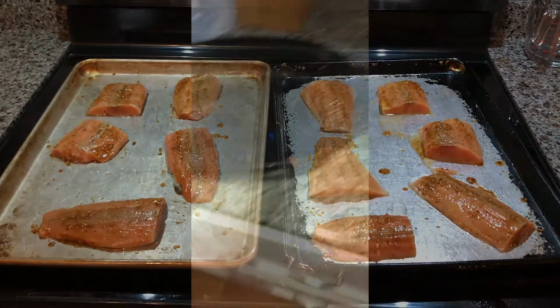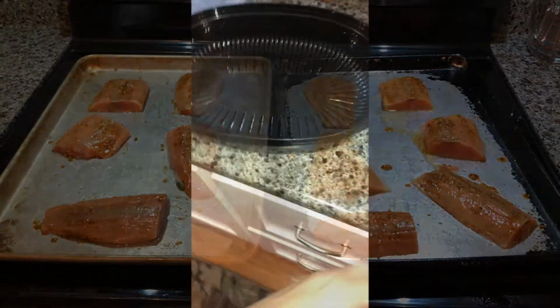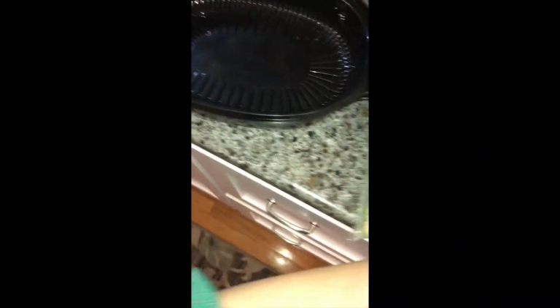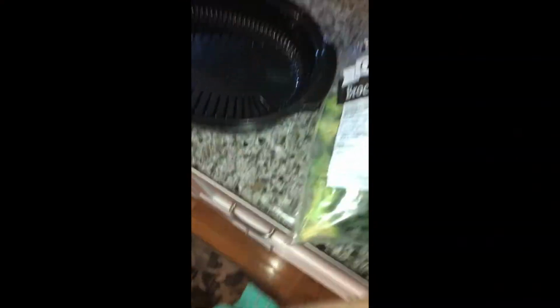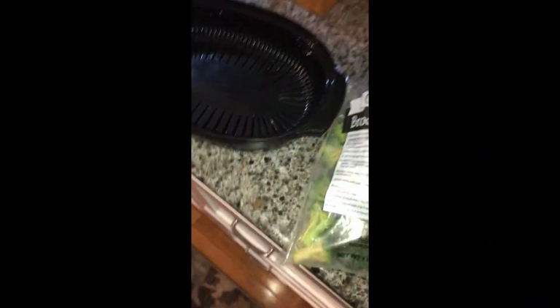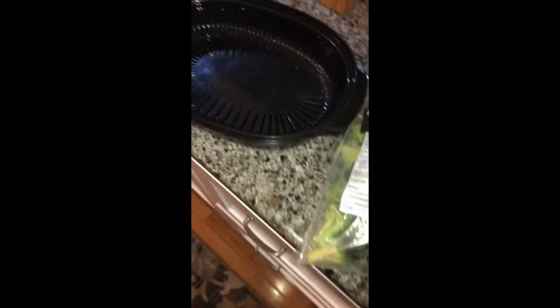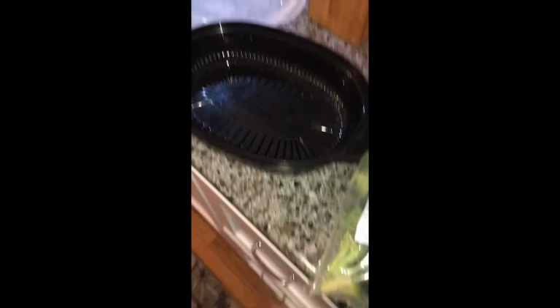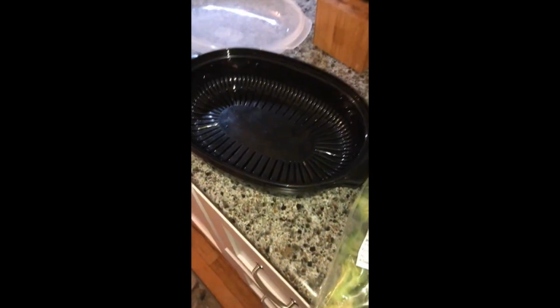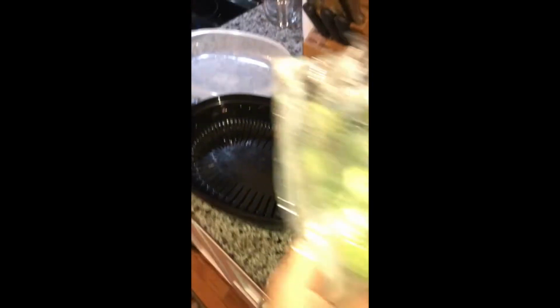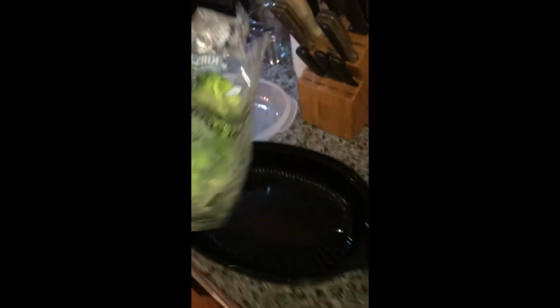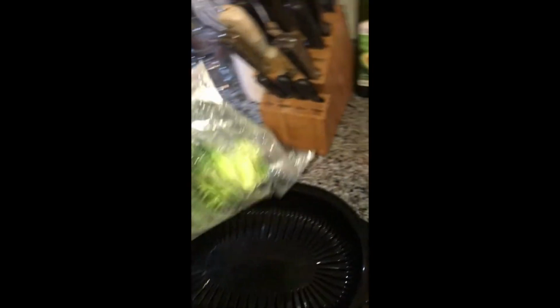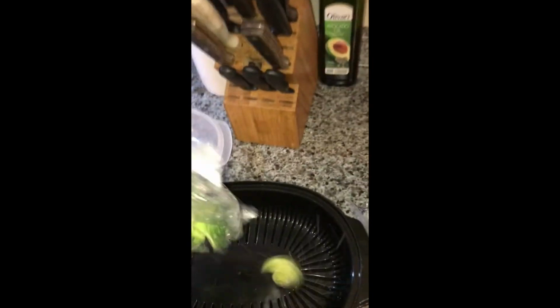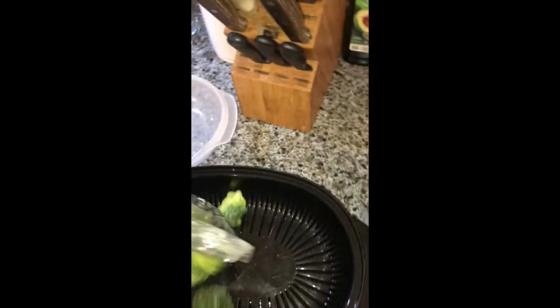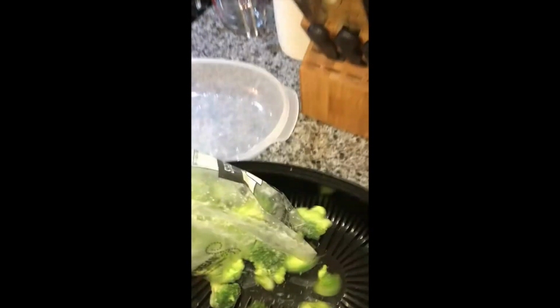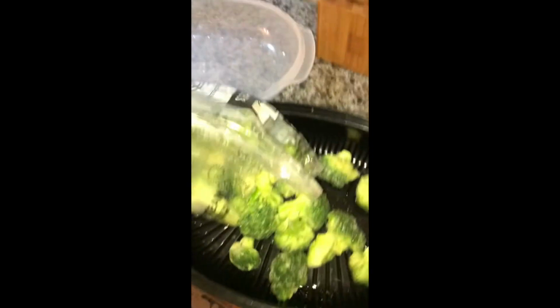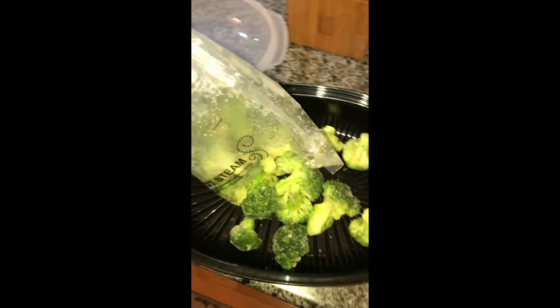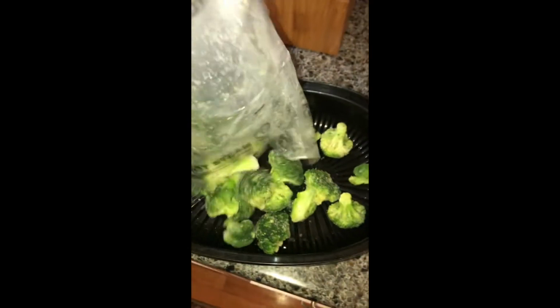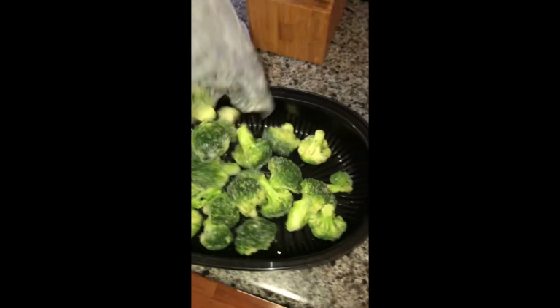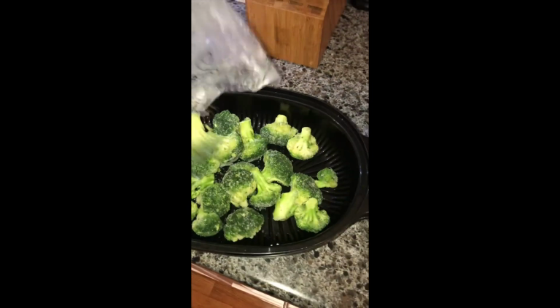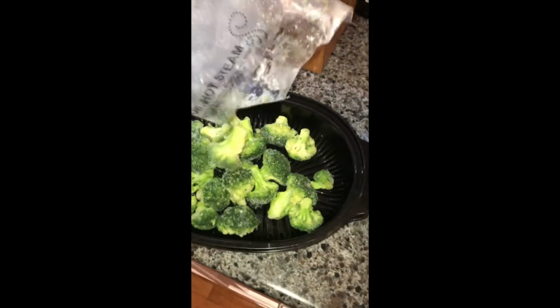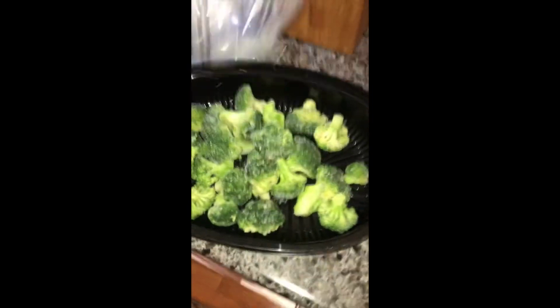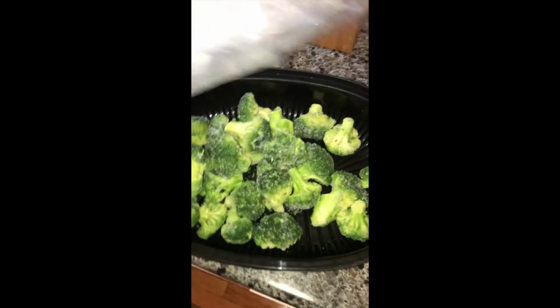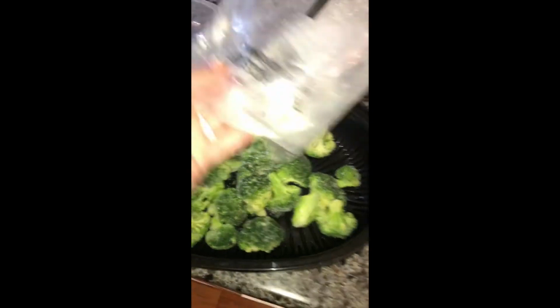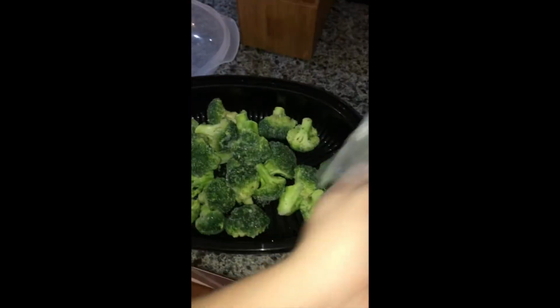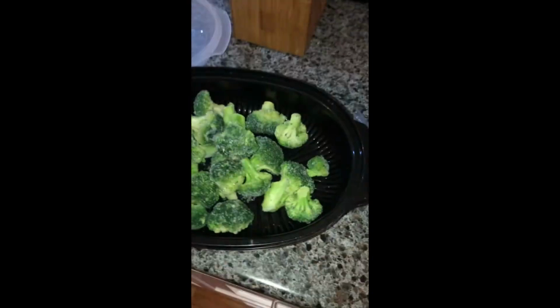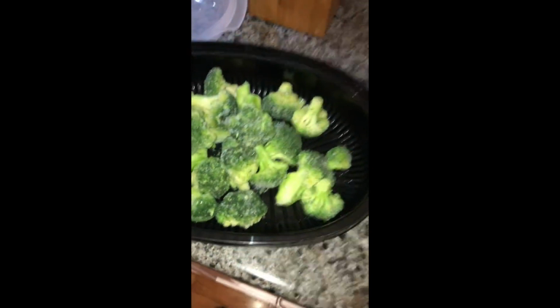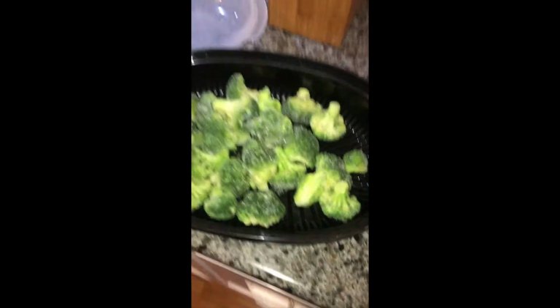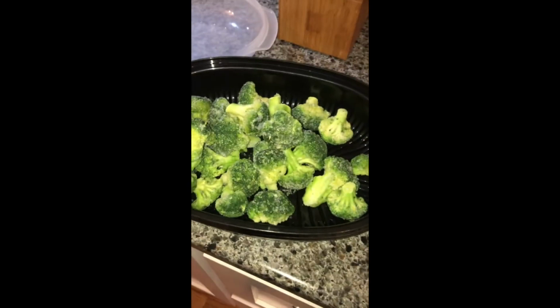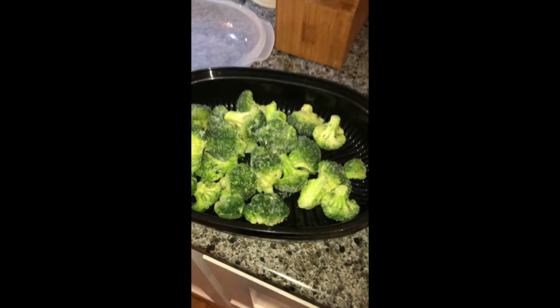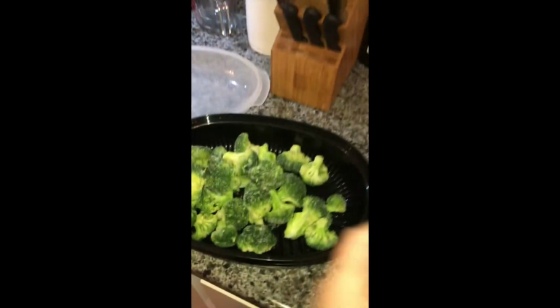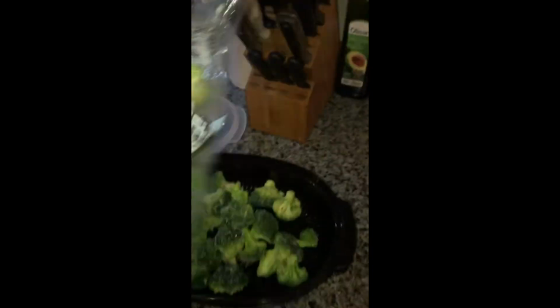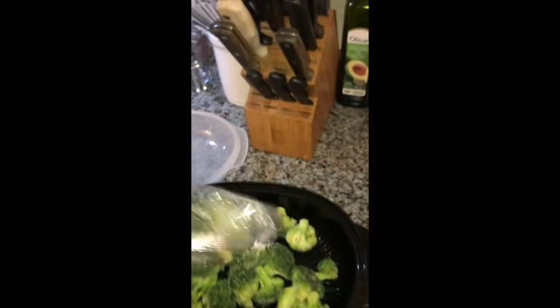I try to use fresh broccoli when available, but today all I had was frozen organic broccoli that I will be steaming.